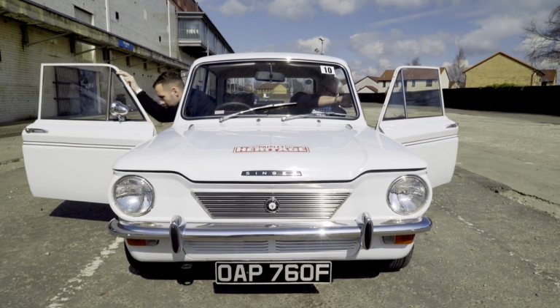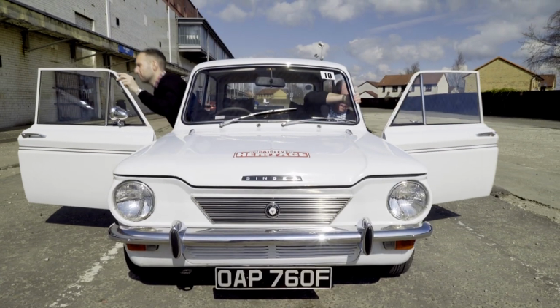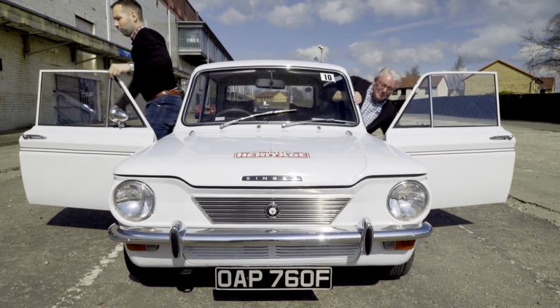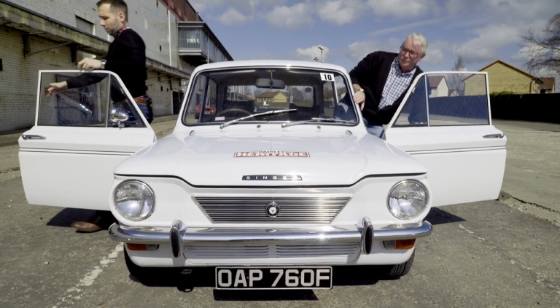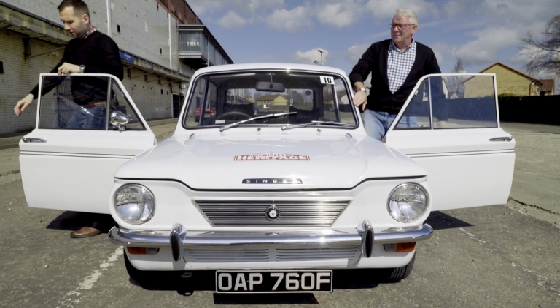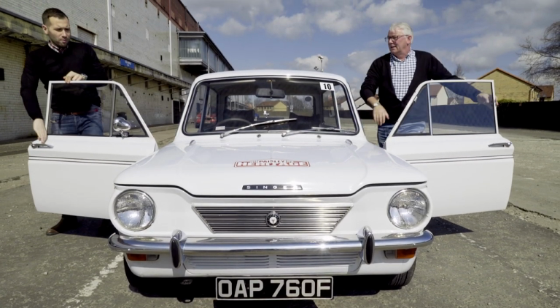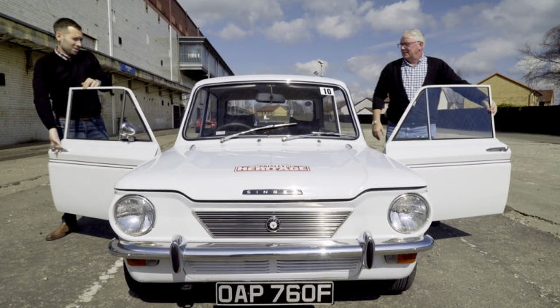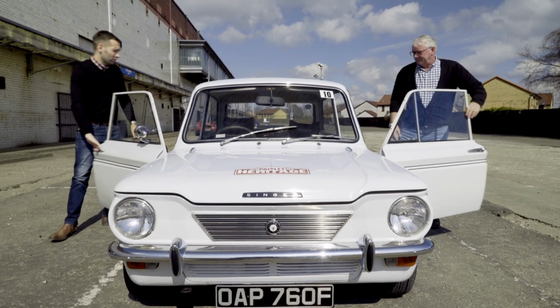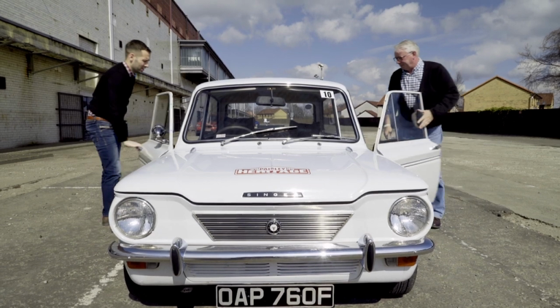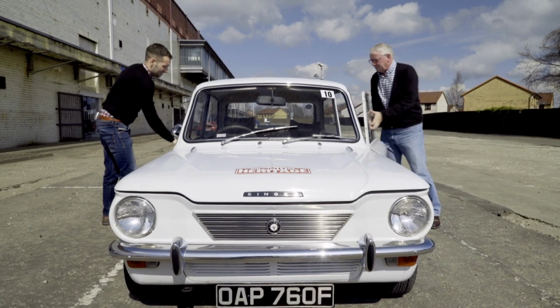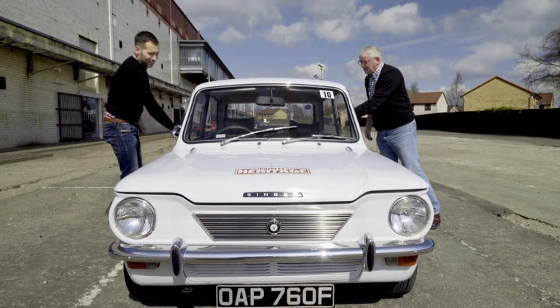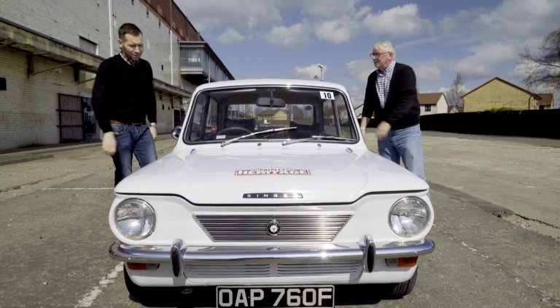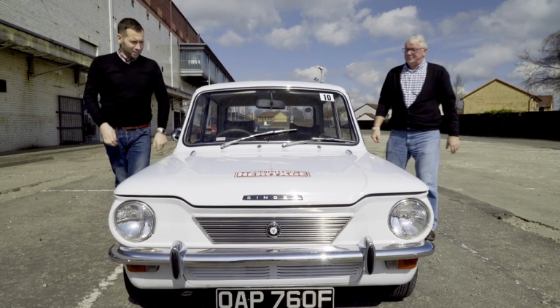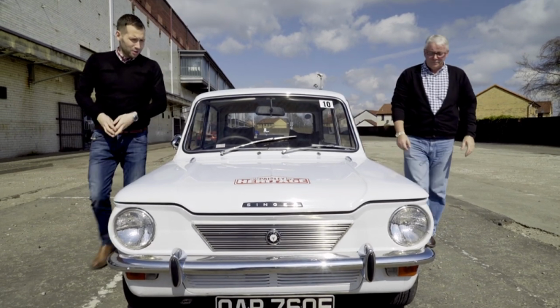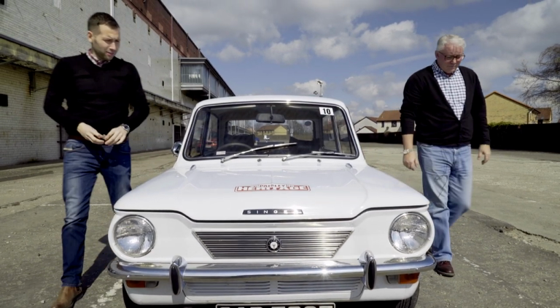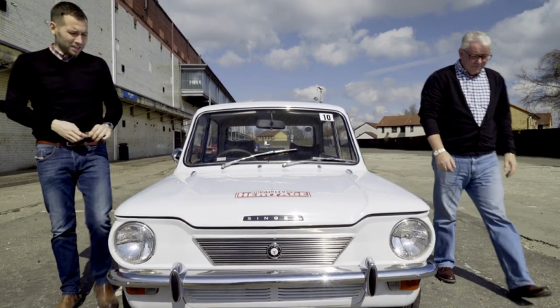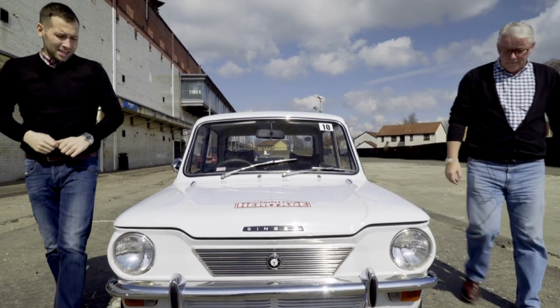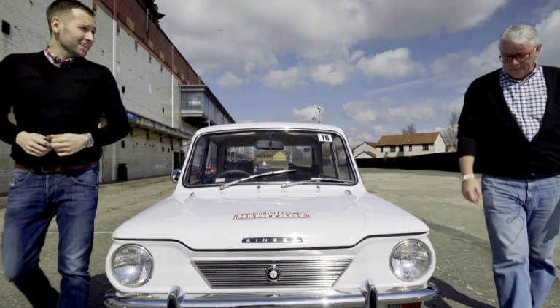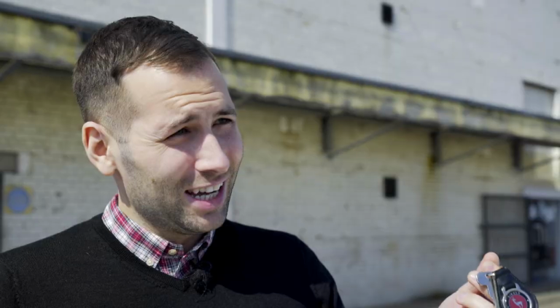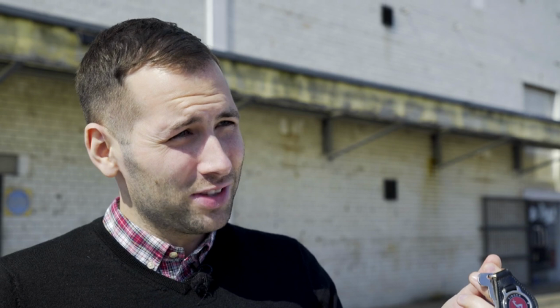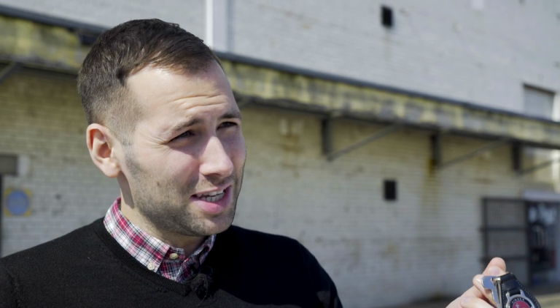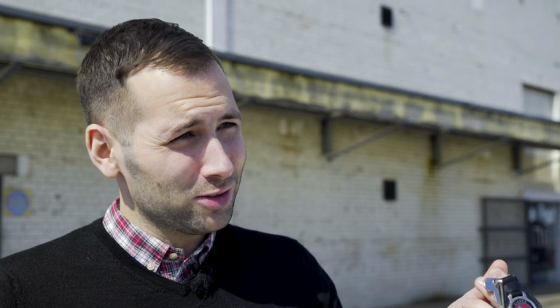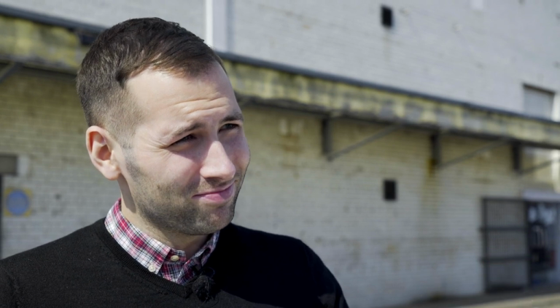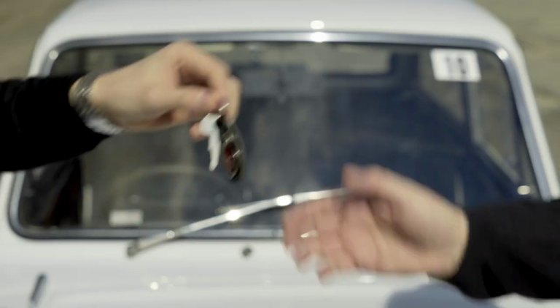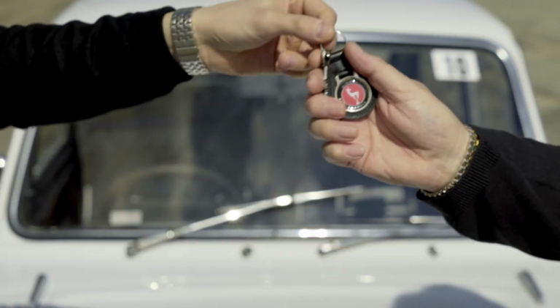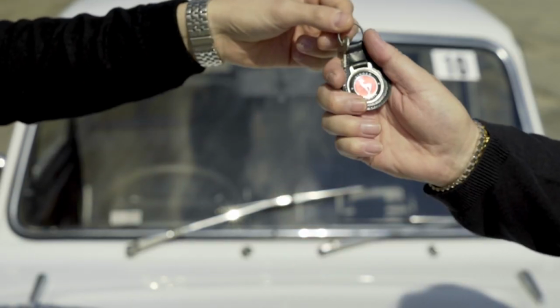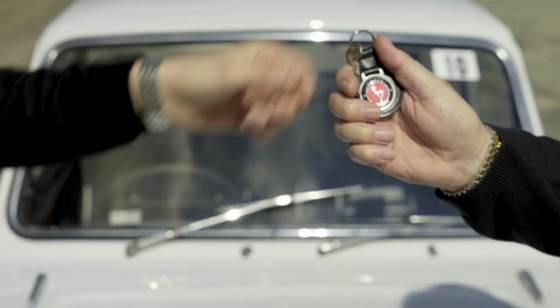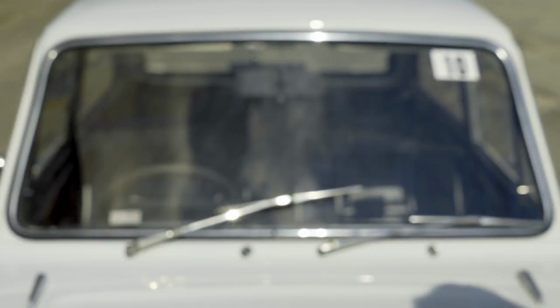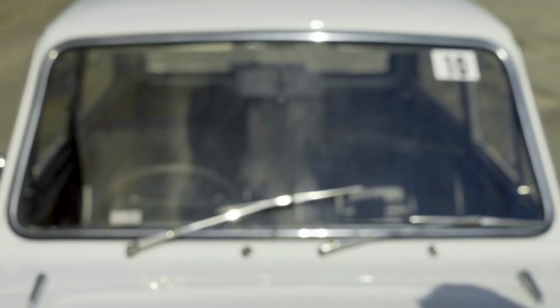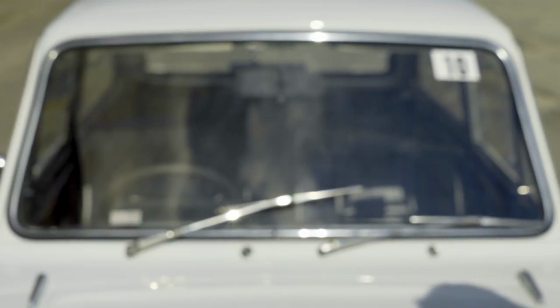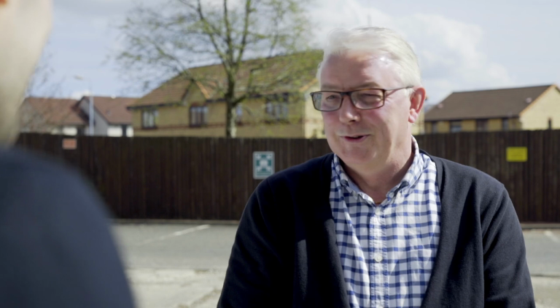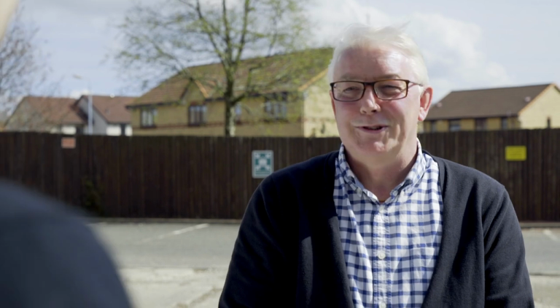Well, there we go. We've found out about the history of this iconic car and we've taken it for a spin. Alec, I do have to give you the keys back, don't I? There you go. Thank you very much — look after it. Will do, always do.